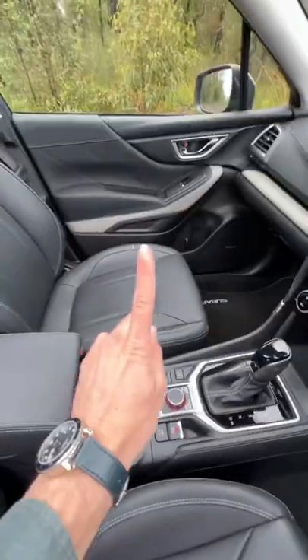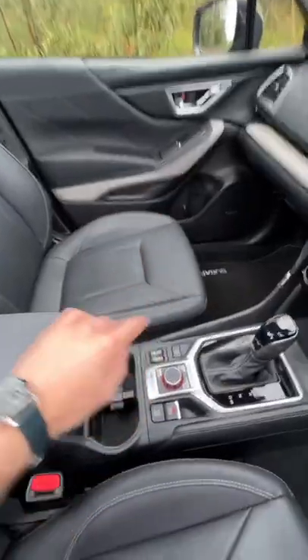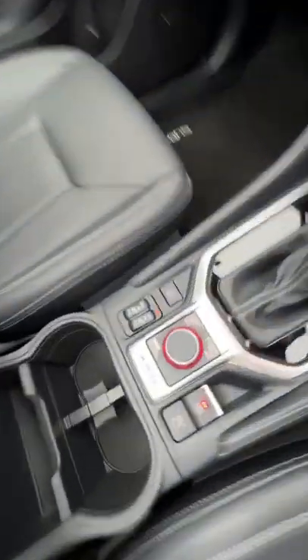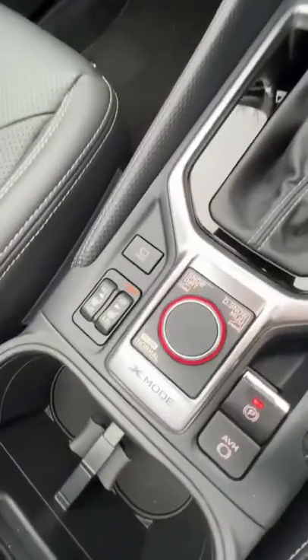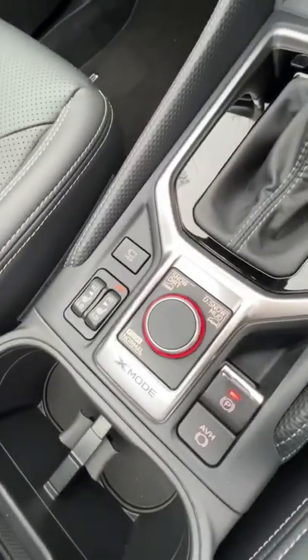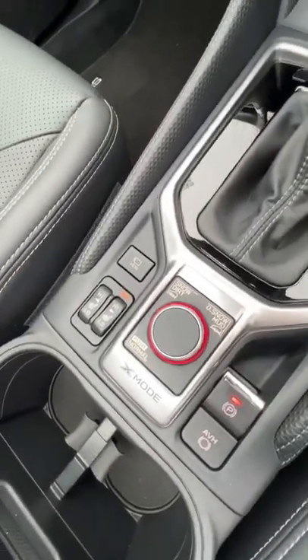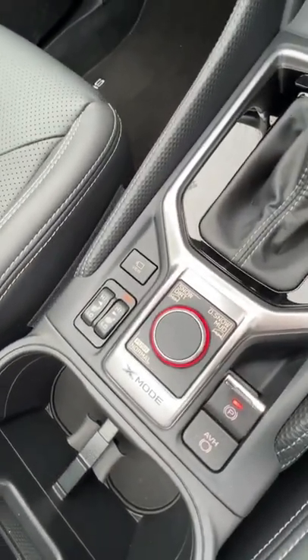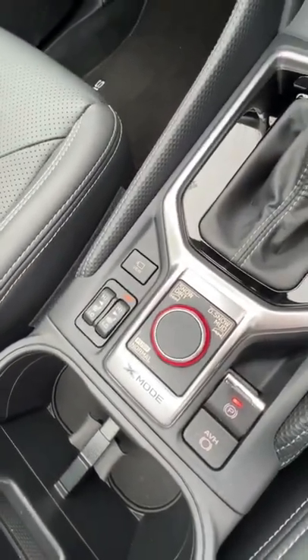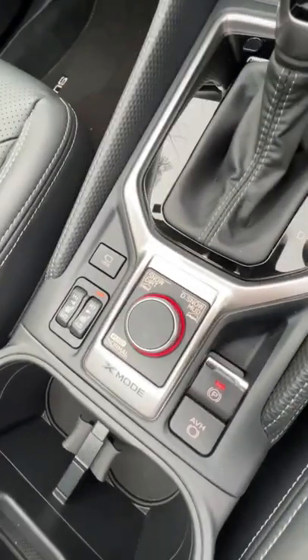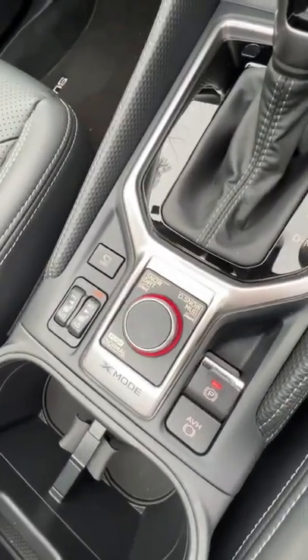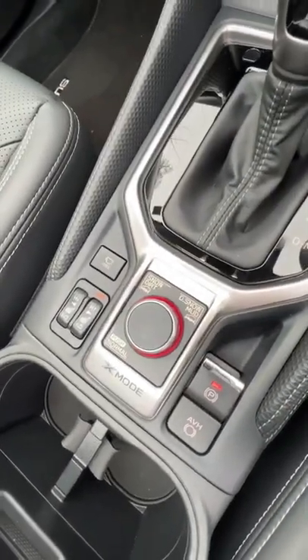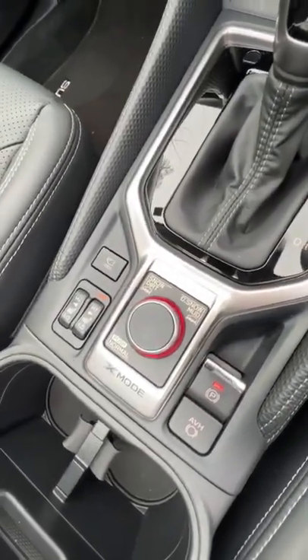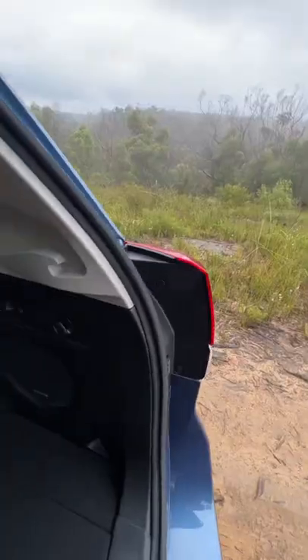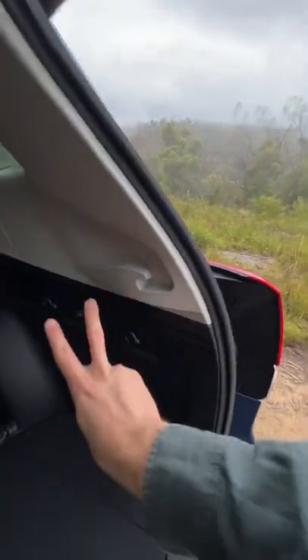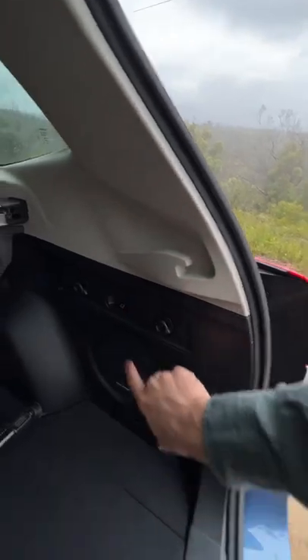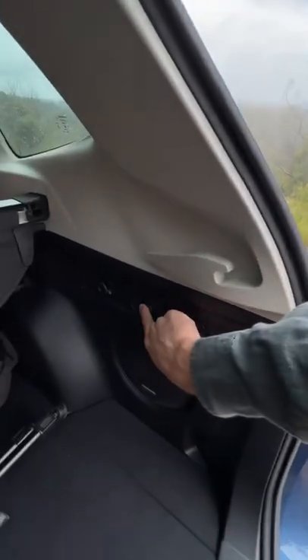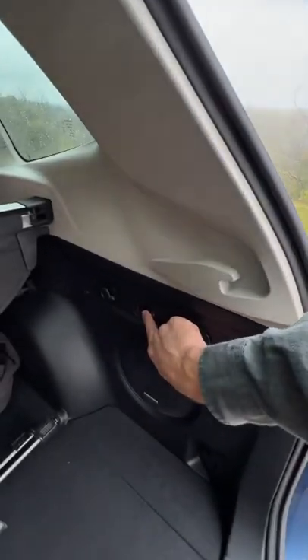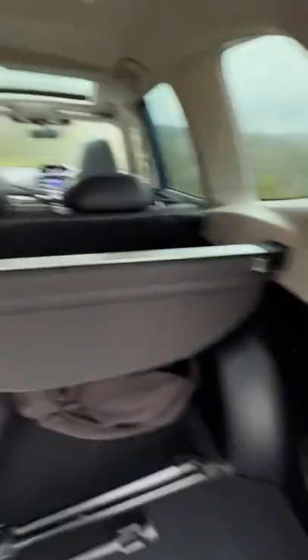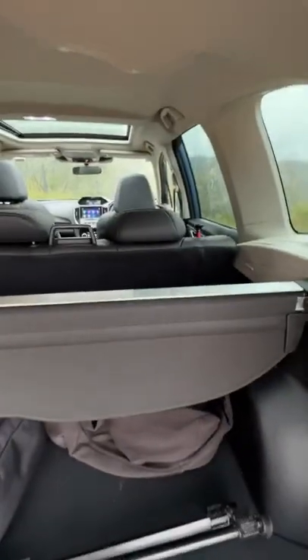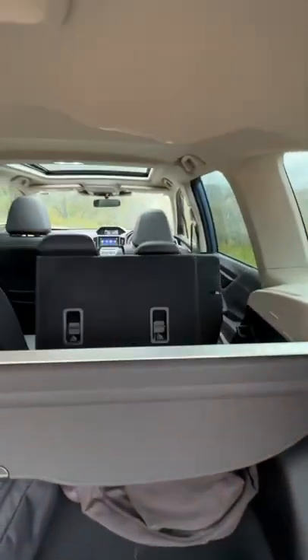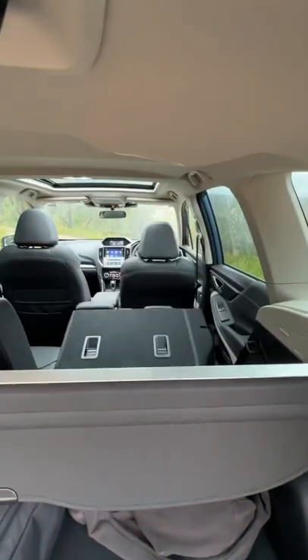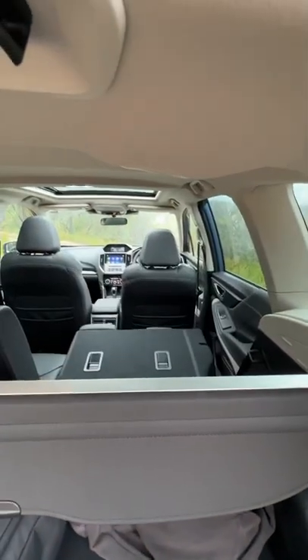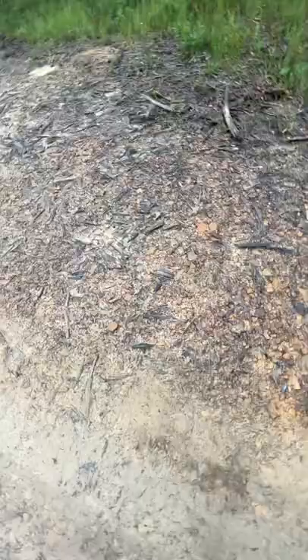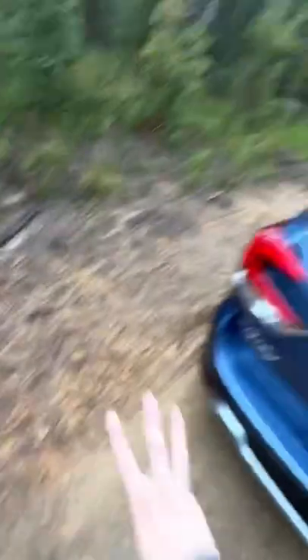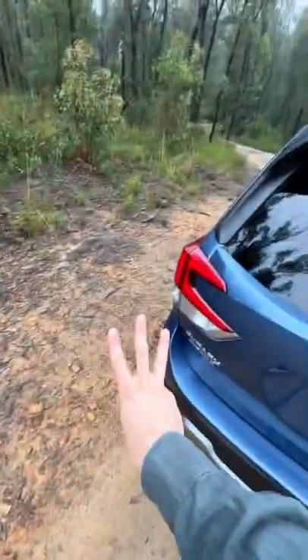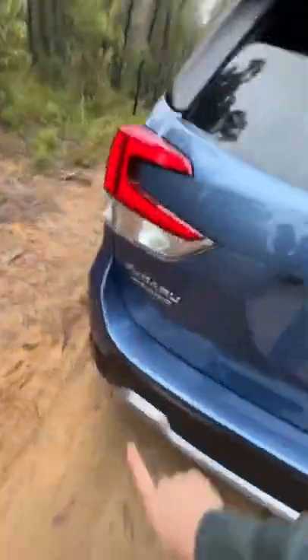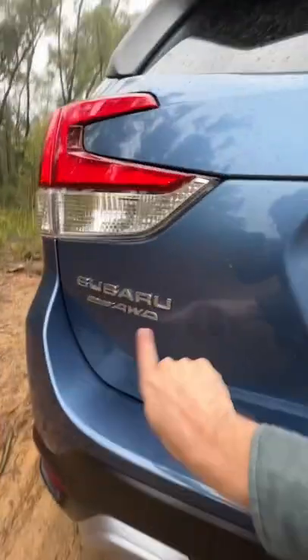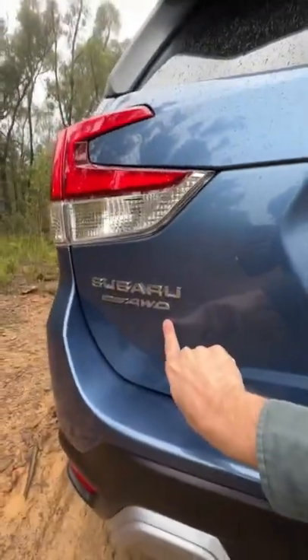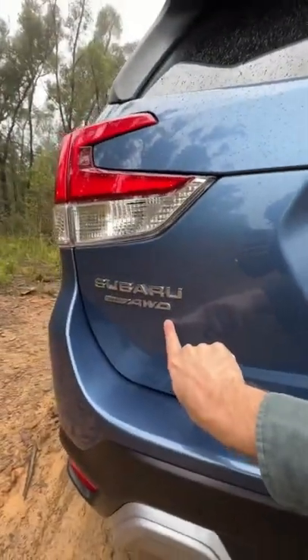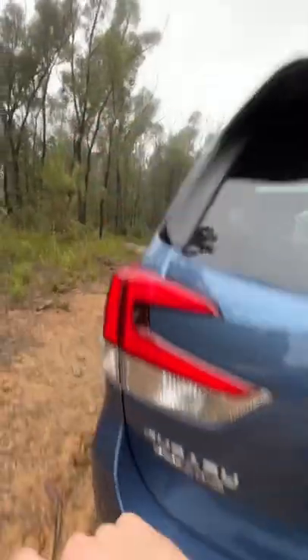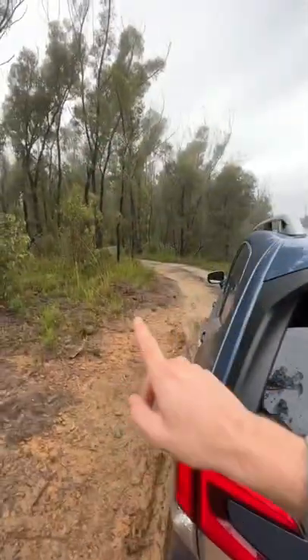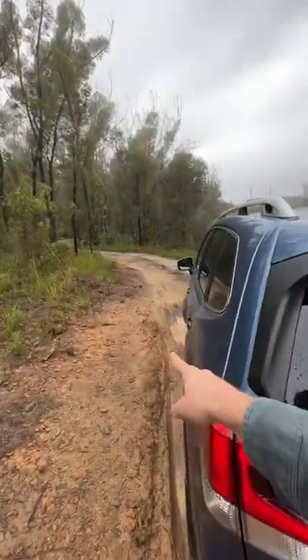Number one is that I like how you have X mode here, so you can change between snow and dirt or deep snow and mud. Number two is I like how you can fold these seats down at a press of a button. Number three is the Subaru all-wheel drive system, which allows you to do stuff like this.